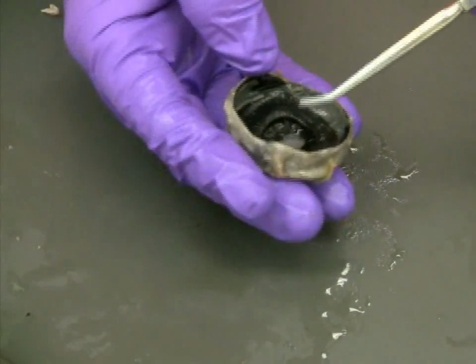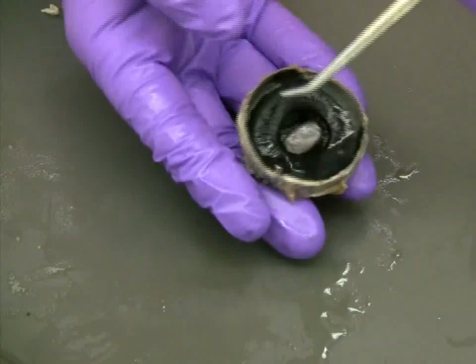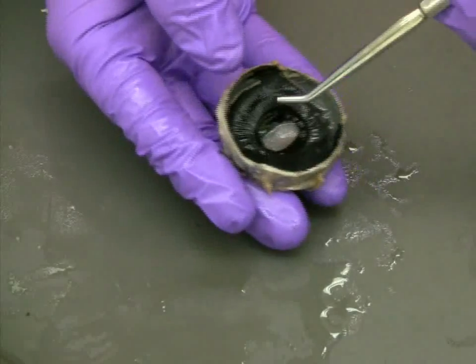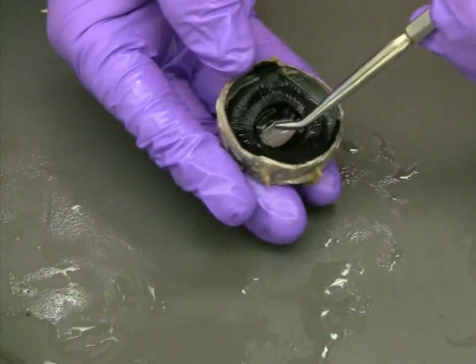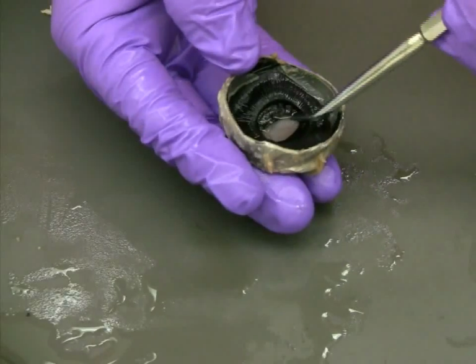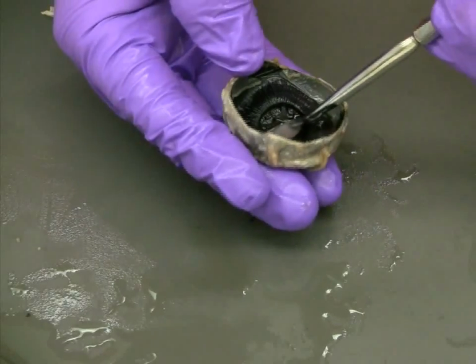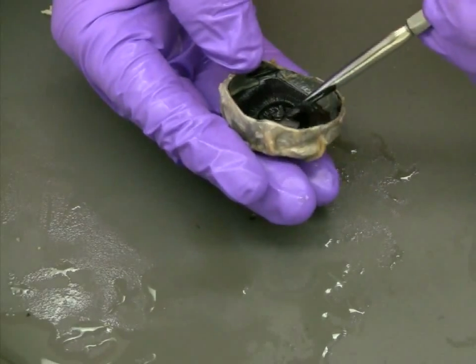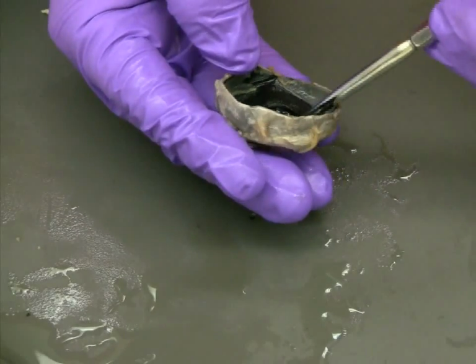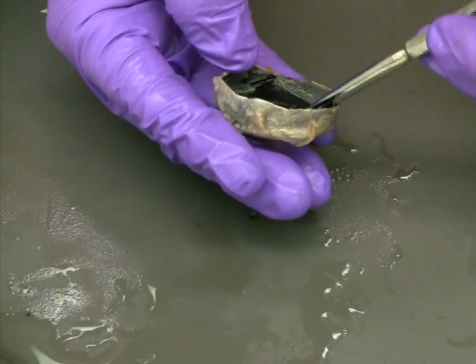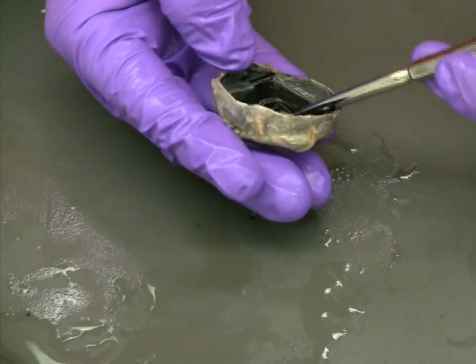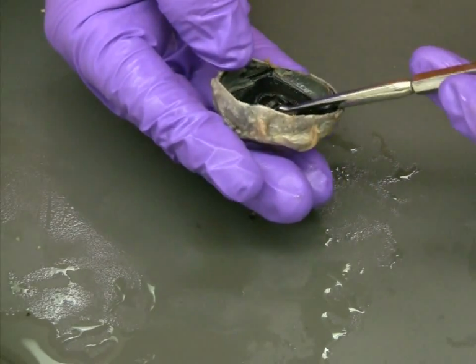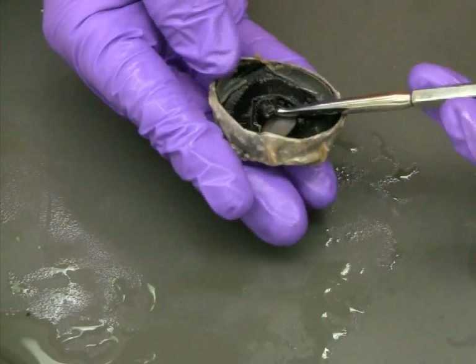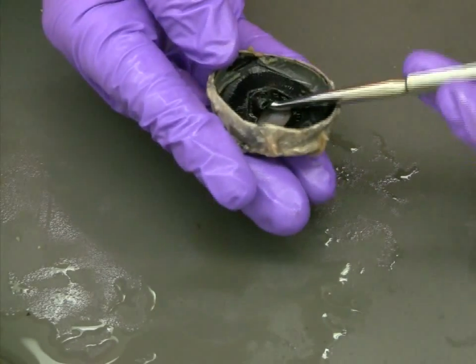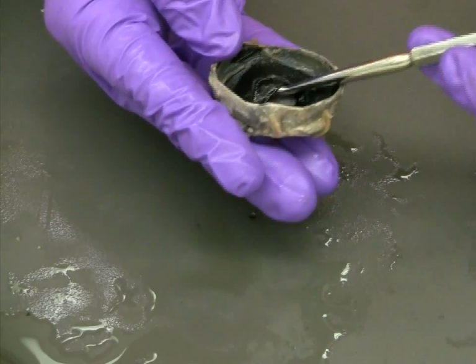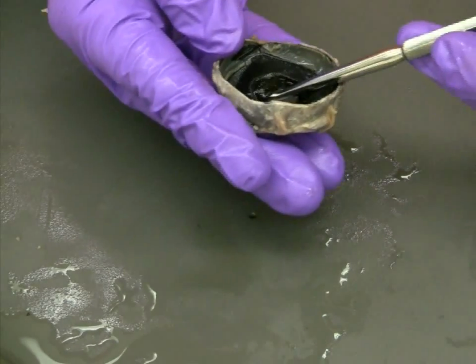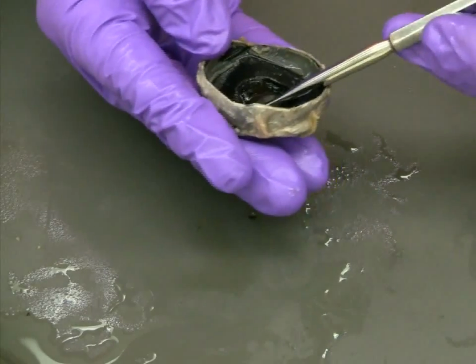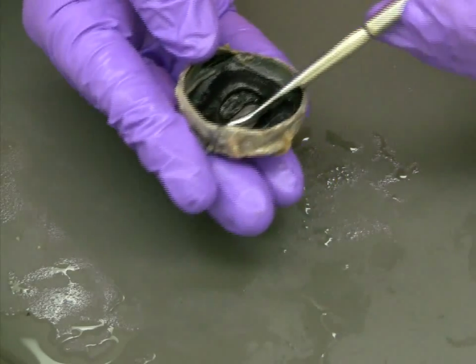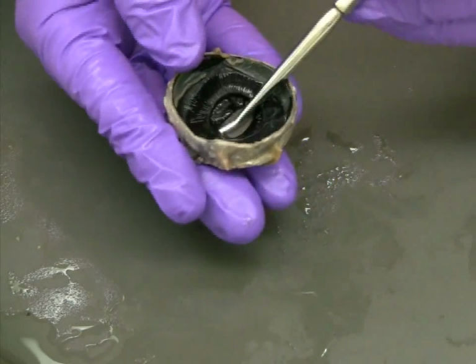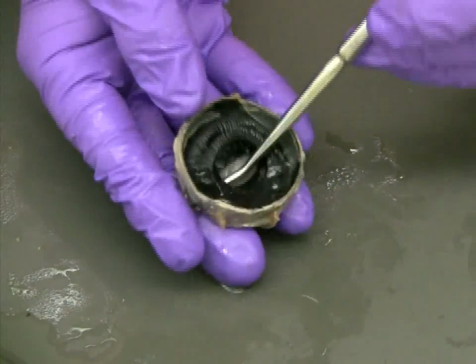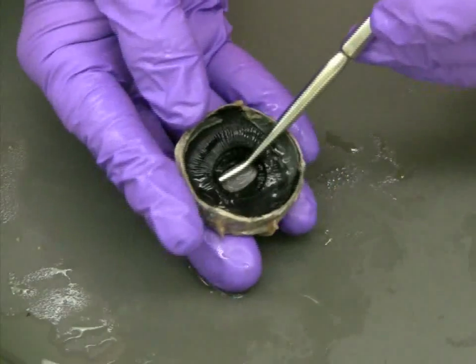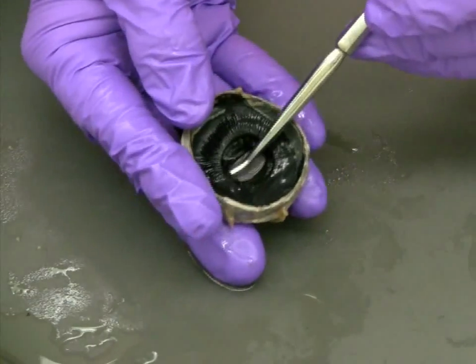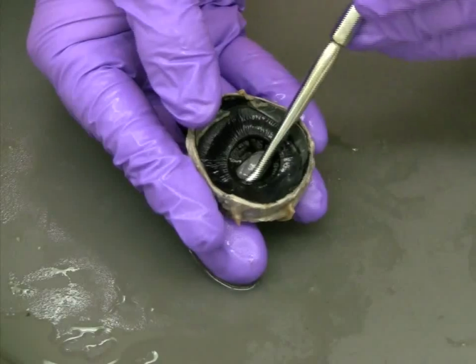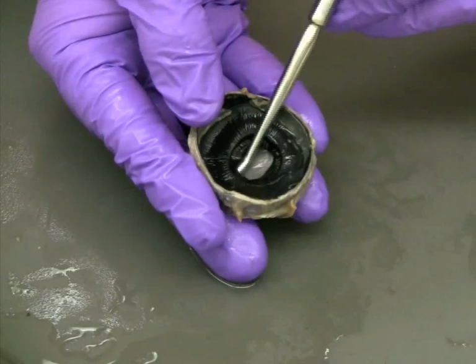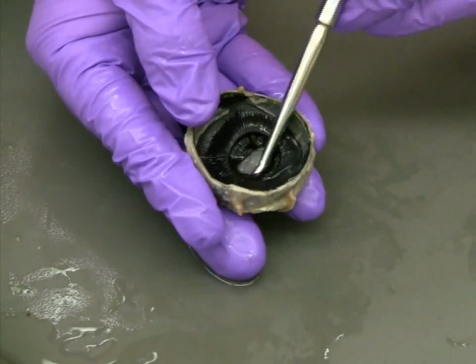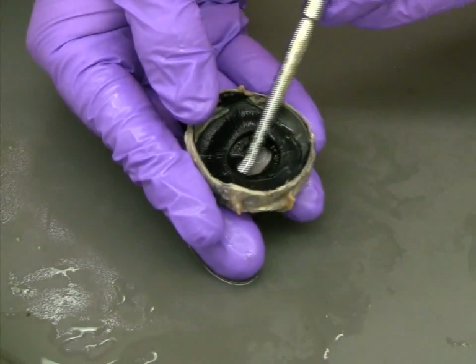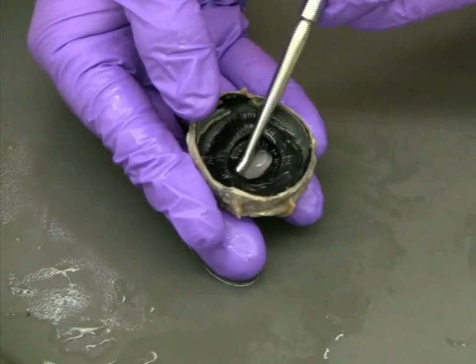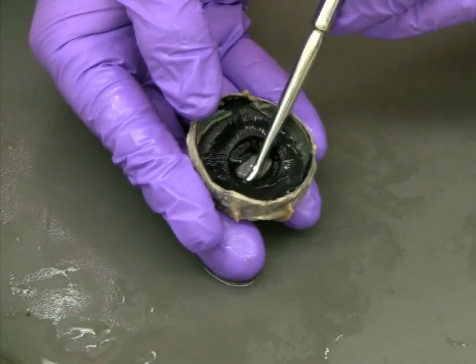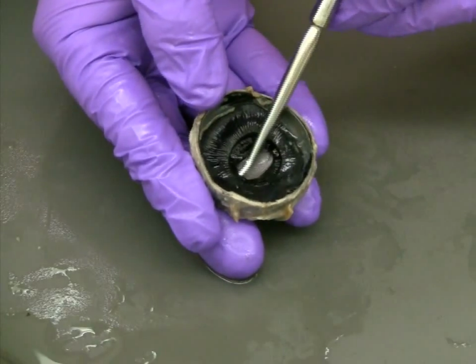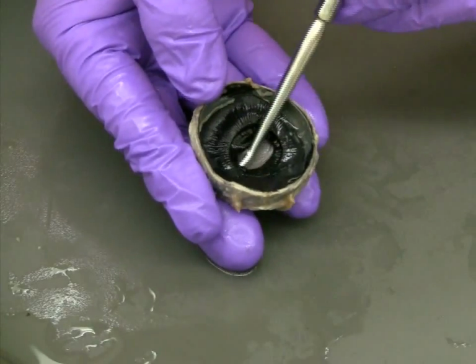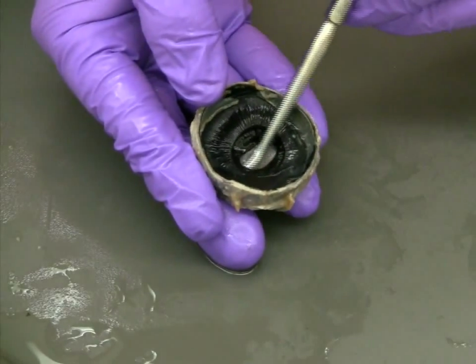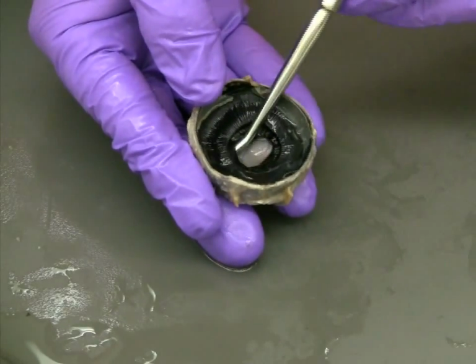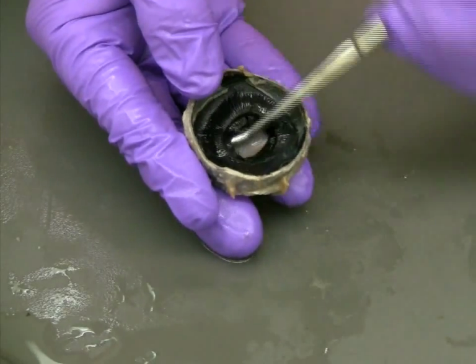In order to get a closer look at the structure of the iris, using your blunt probe, you can begin to loosen it from the surrounding tissue of the eye.